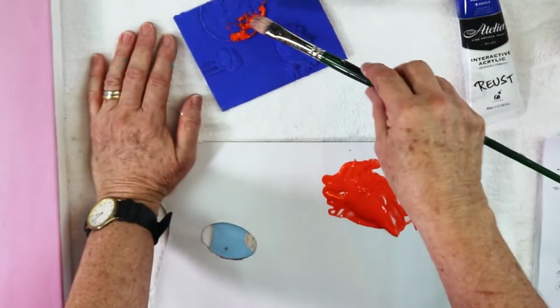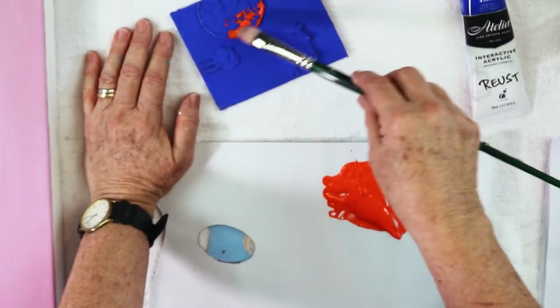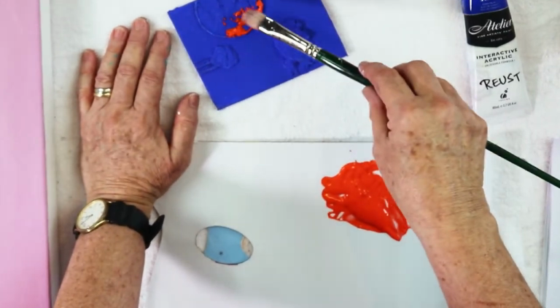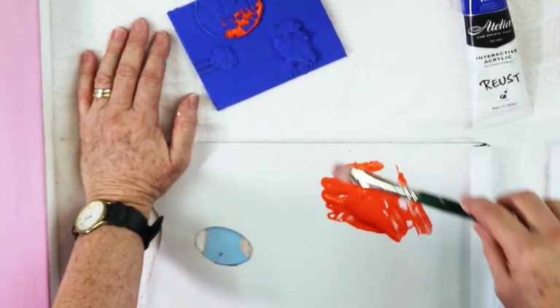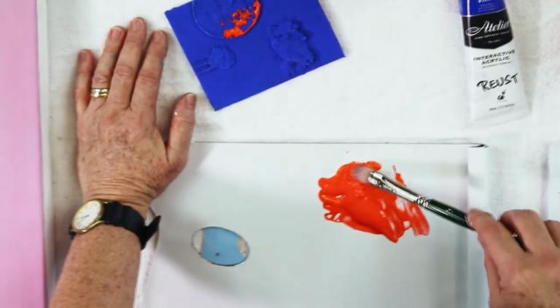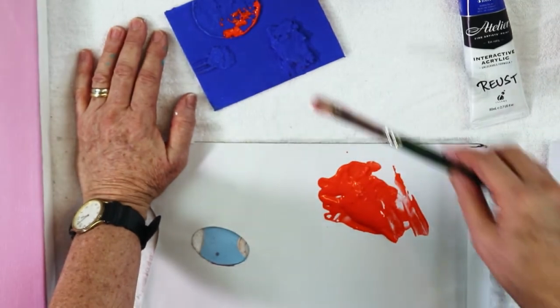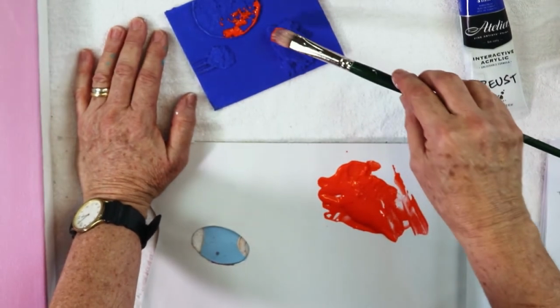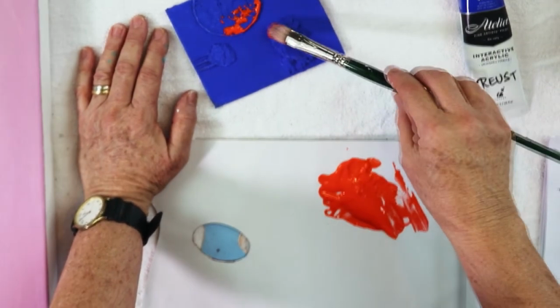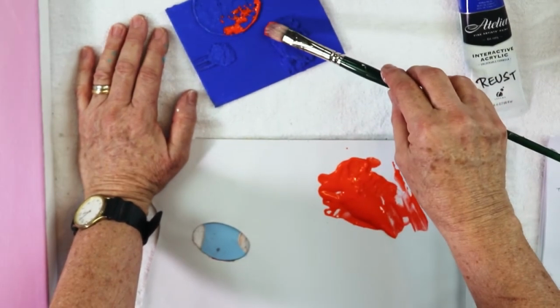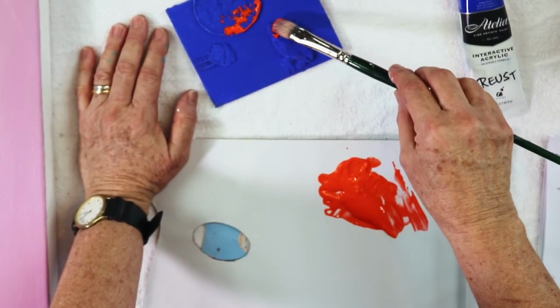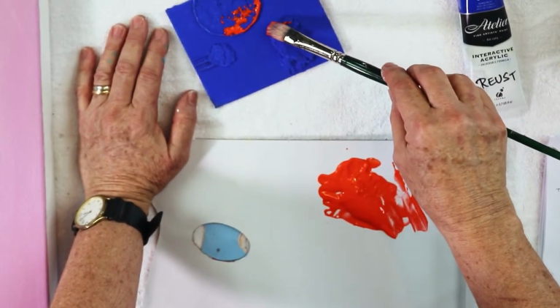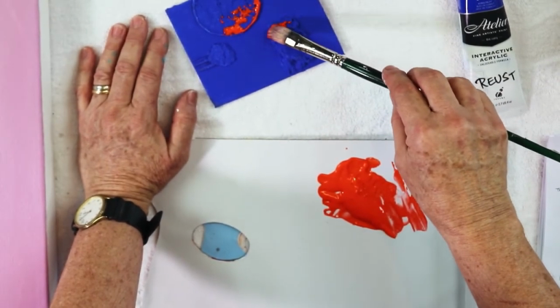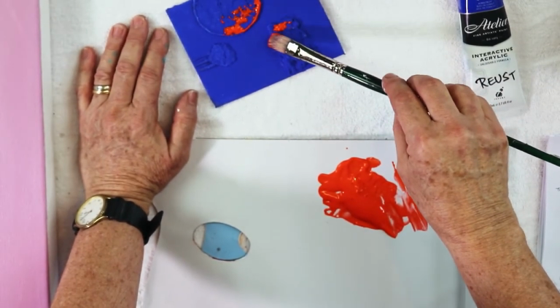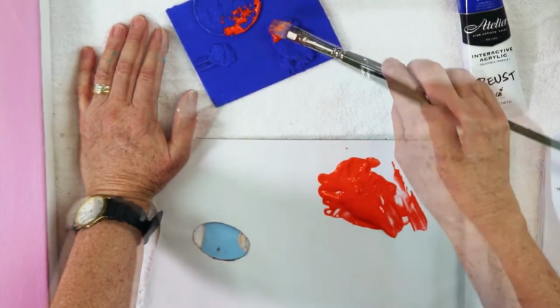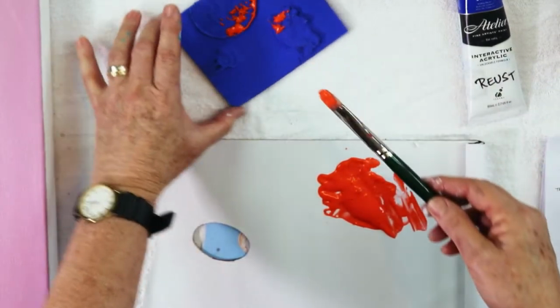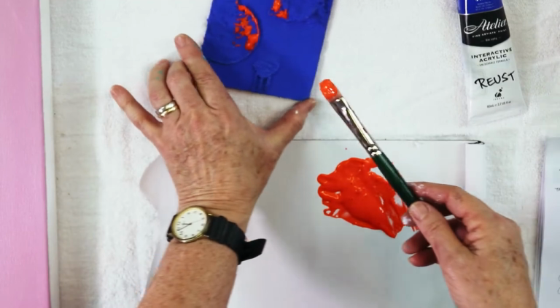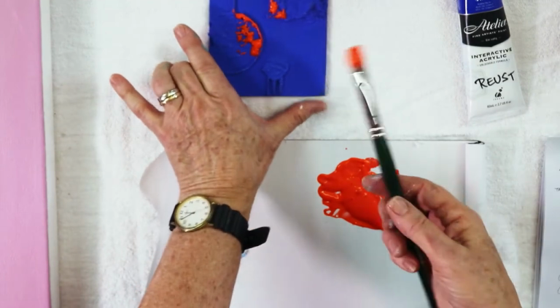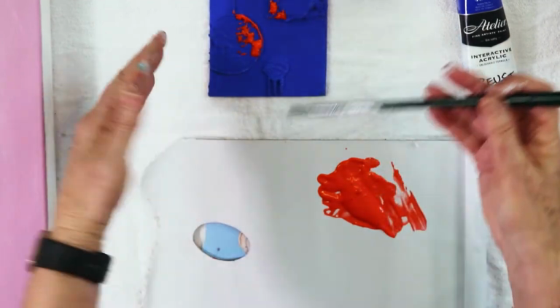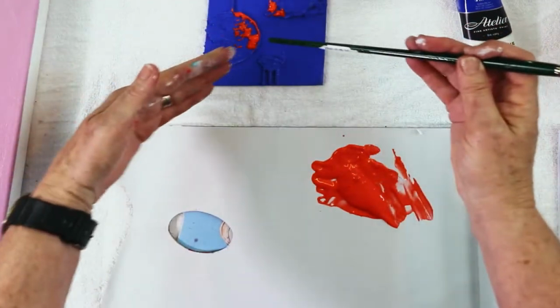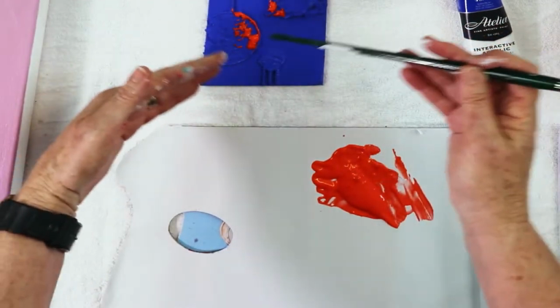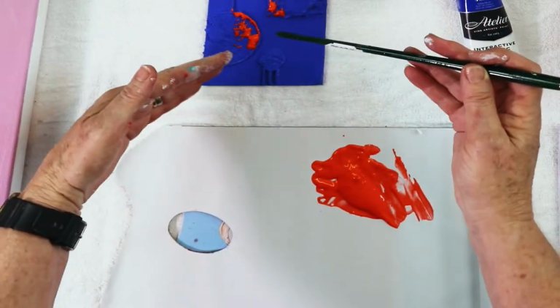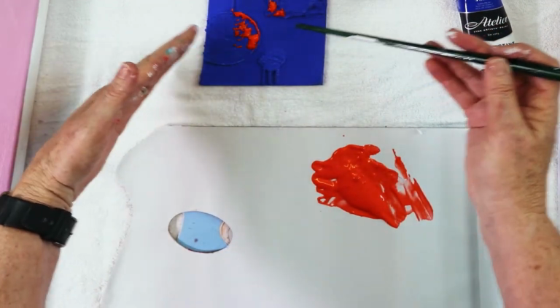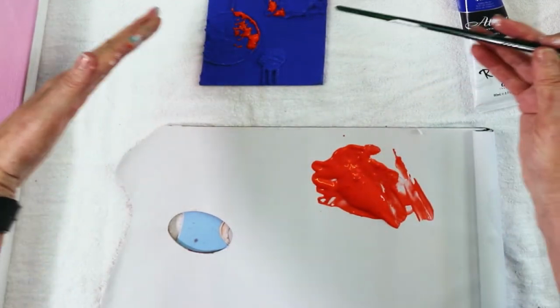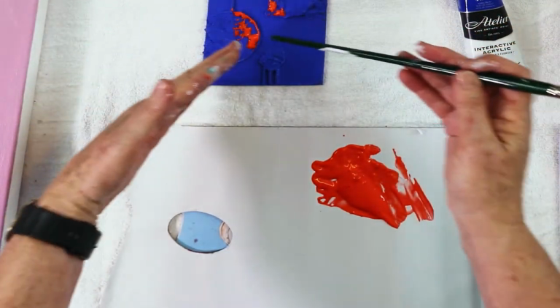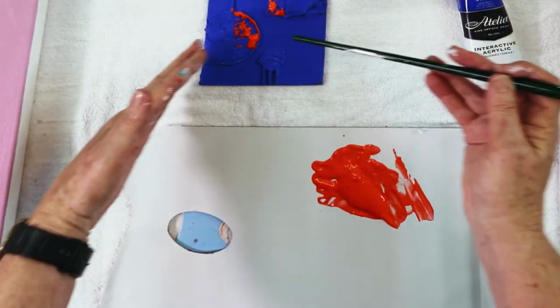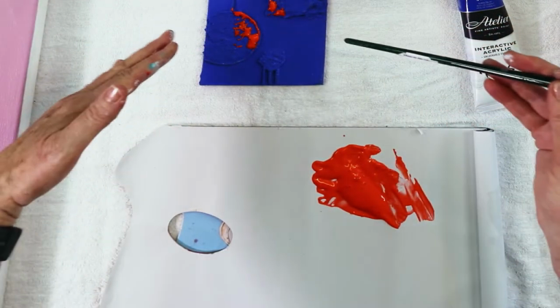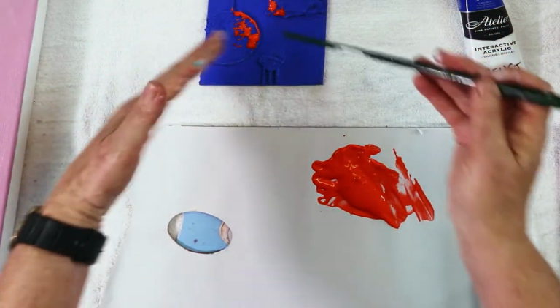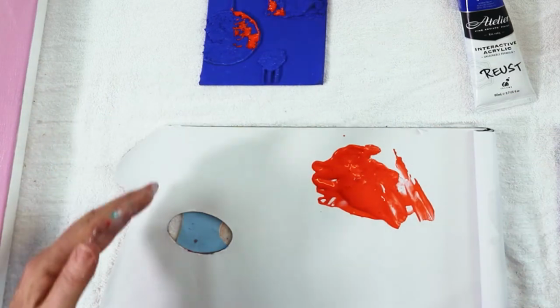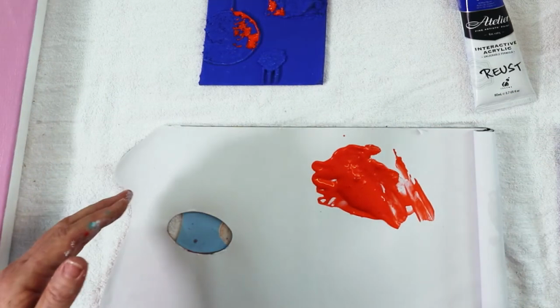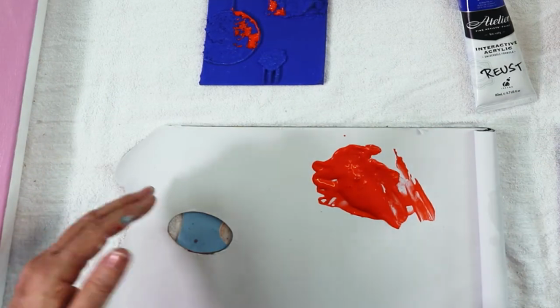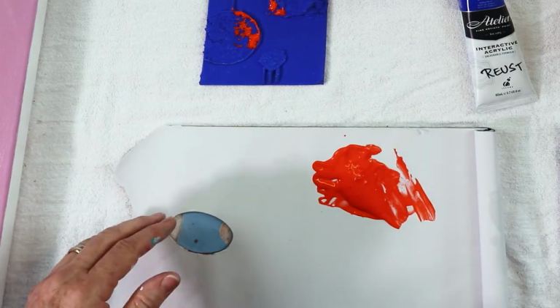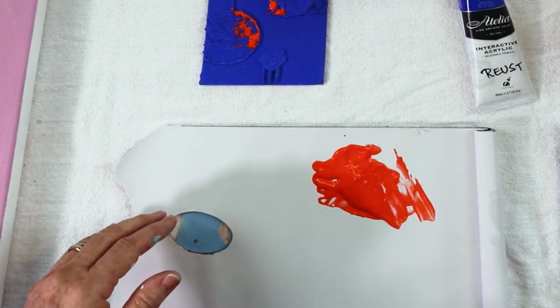I've dry brushed that area and now I'm just going to run a little bit across the top of this texture. You can see how just the use of that complementary colour has brought the viewer's interest right in to the middle of the work.